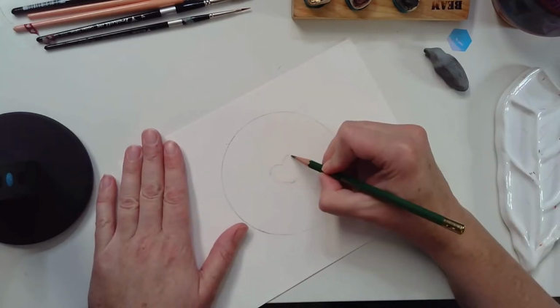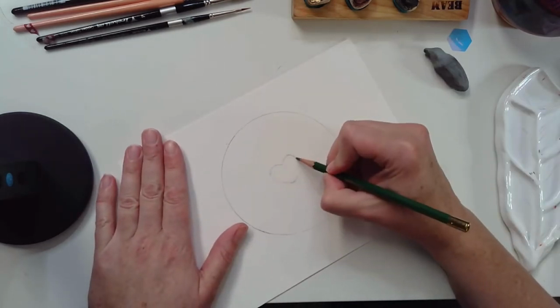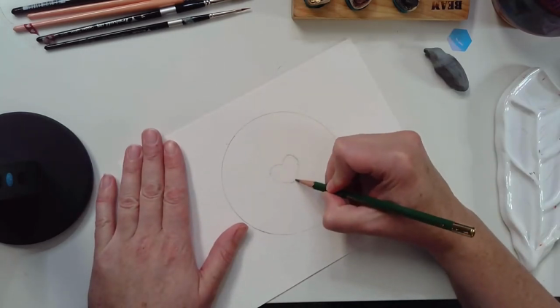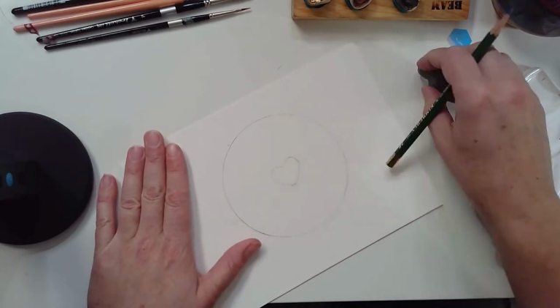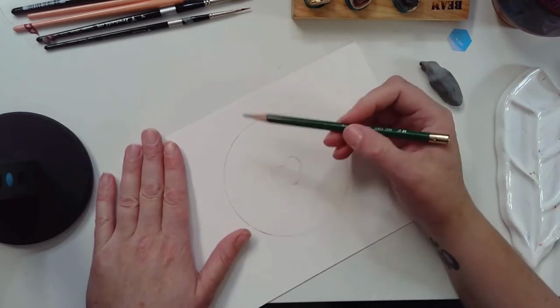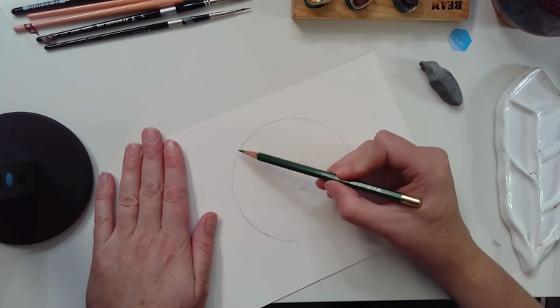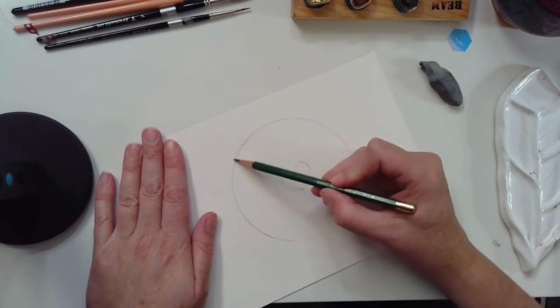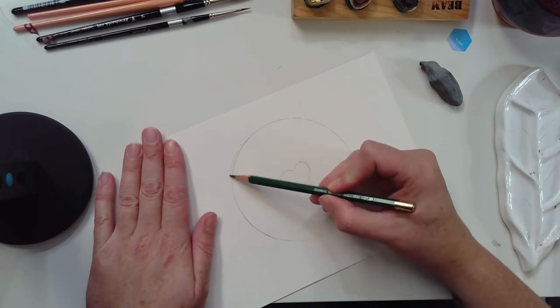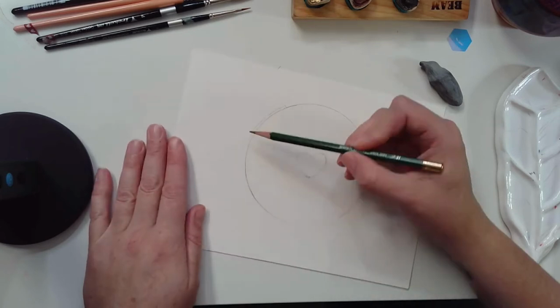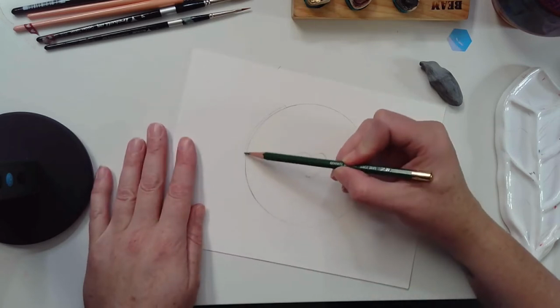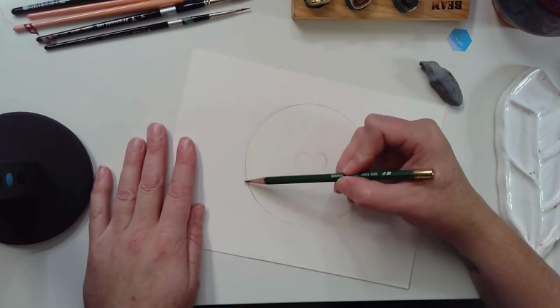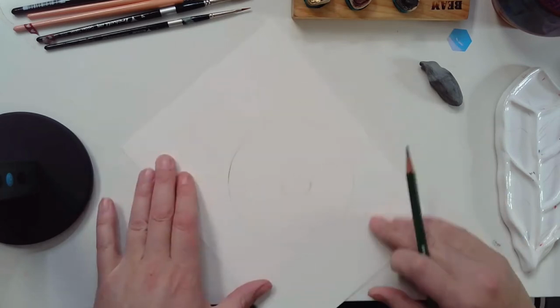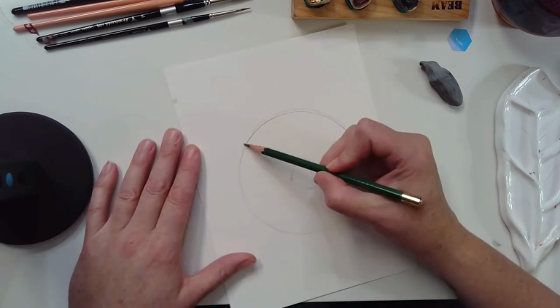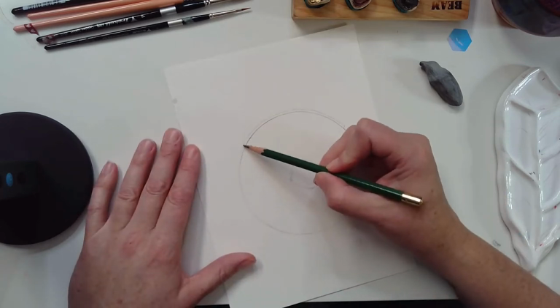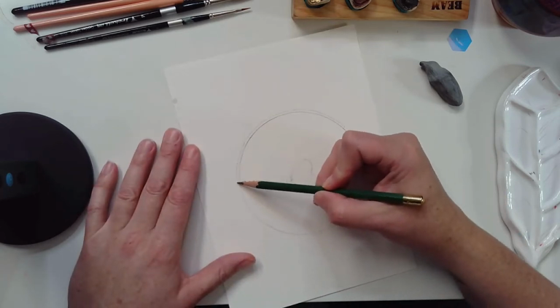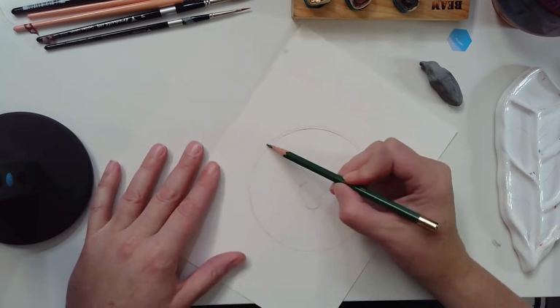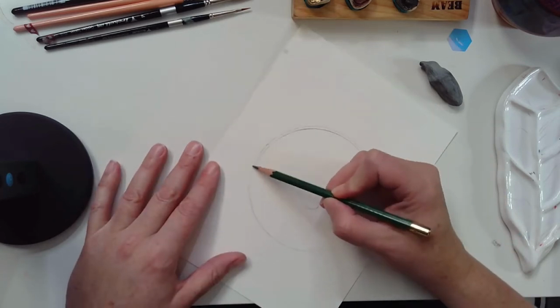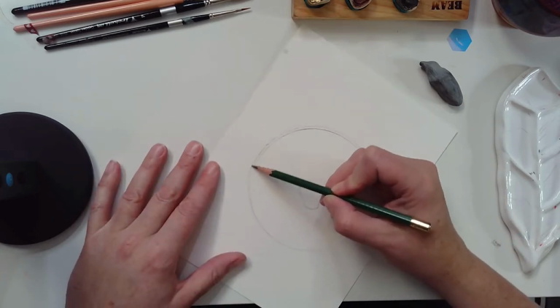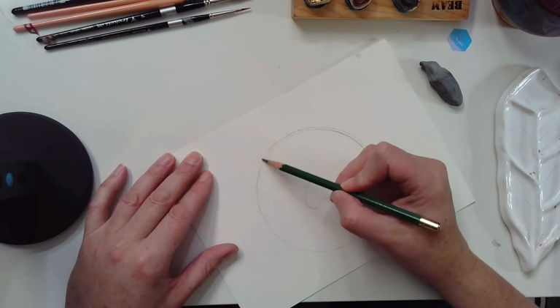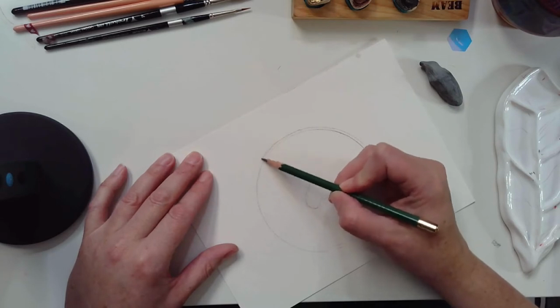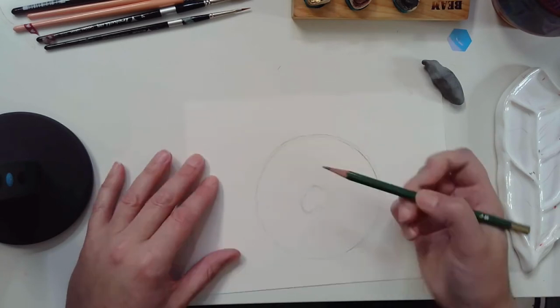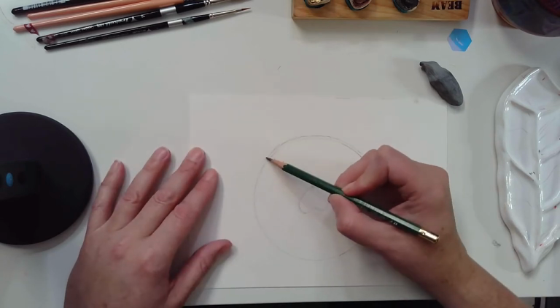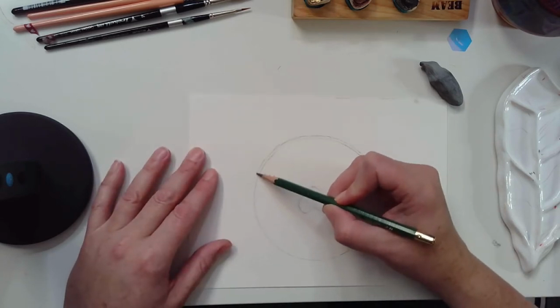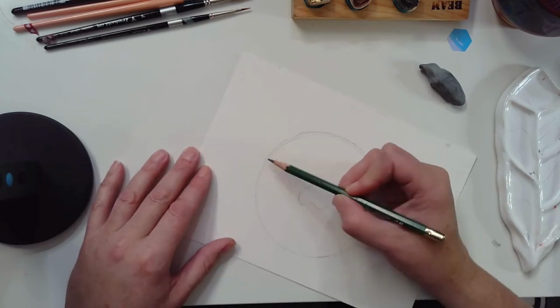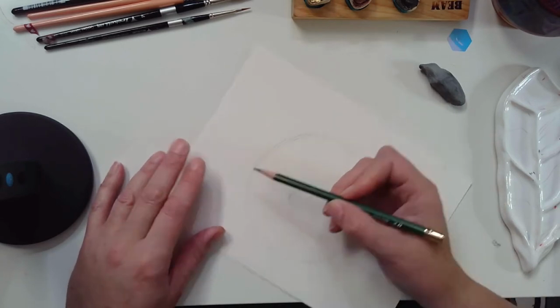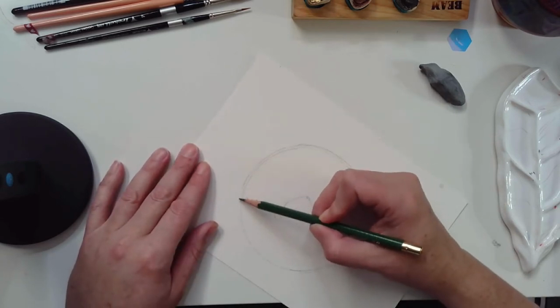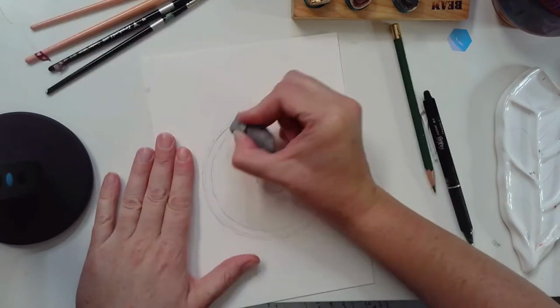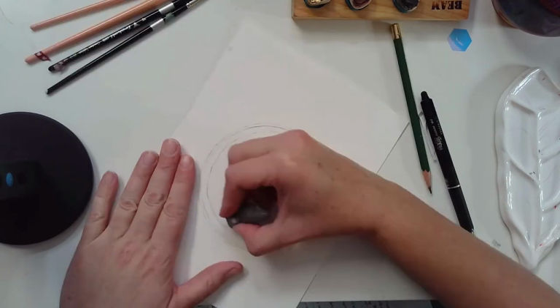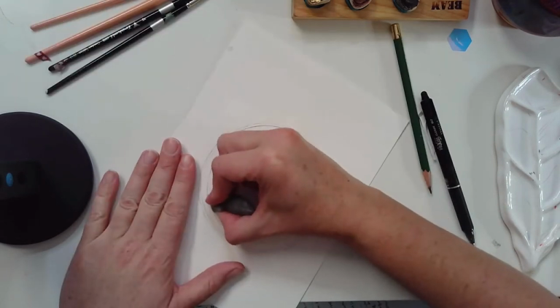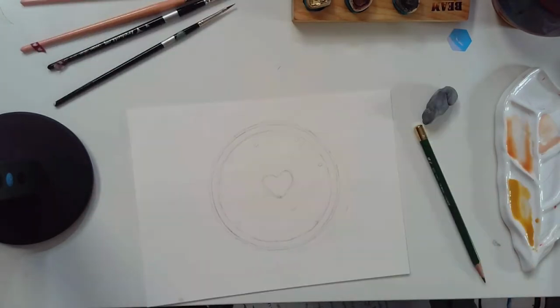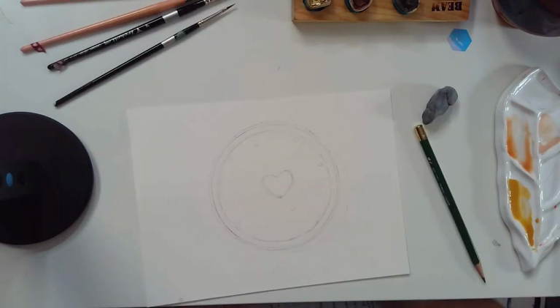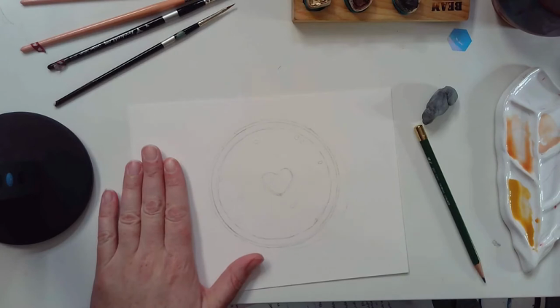I start off with a round object, which in this case is tape — it's the right size — and then I have my circle stencil here which can help me center the heart that is in the middle of the pie.